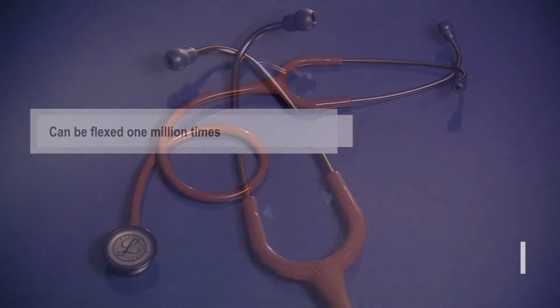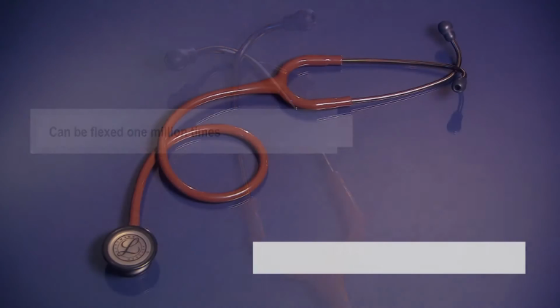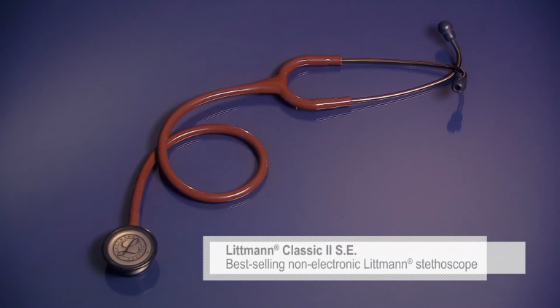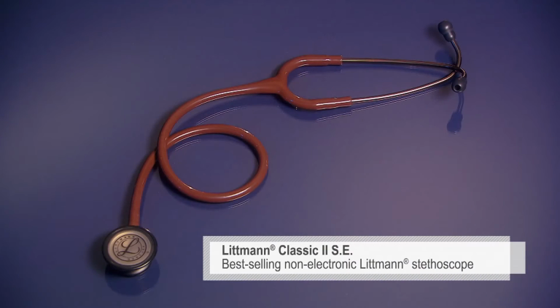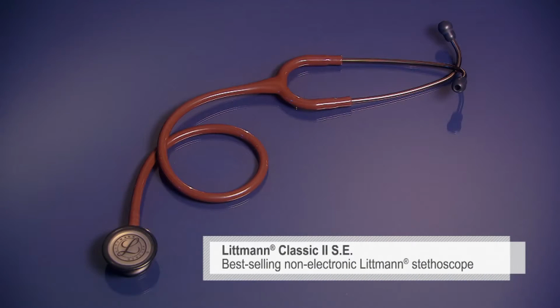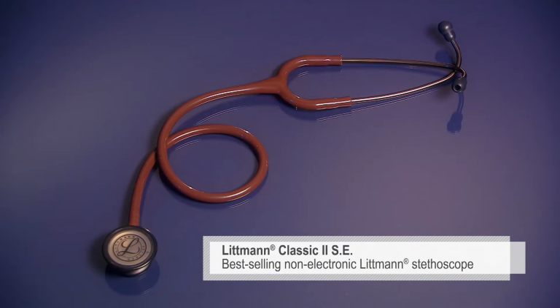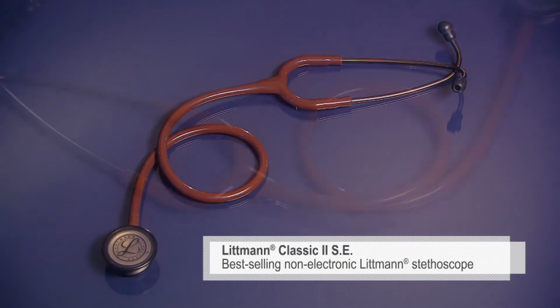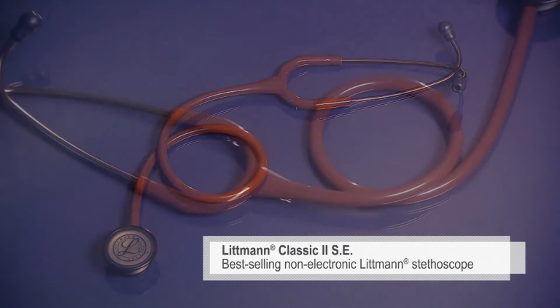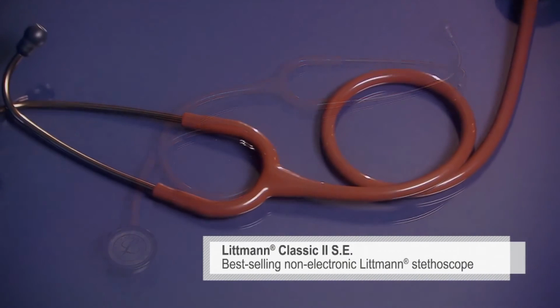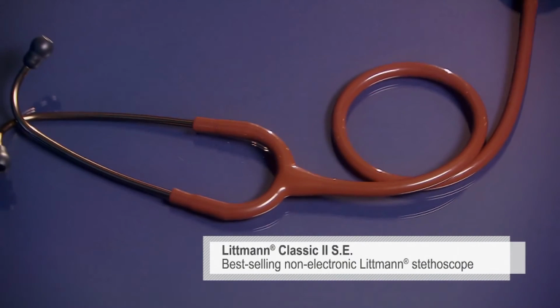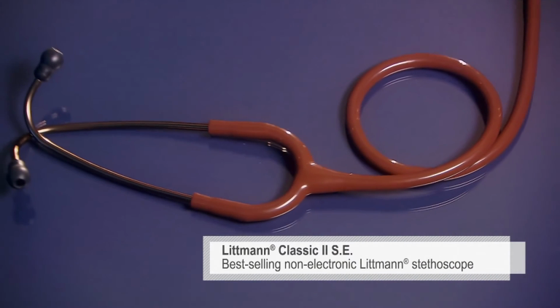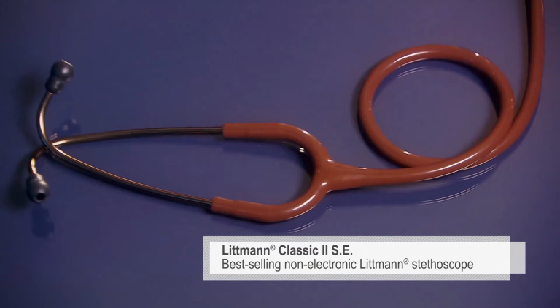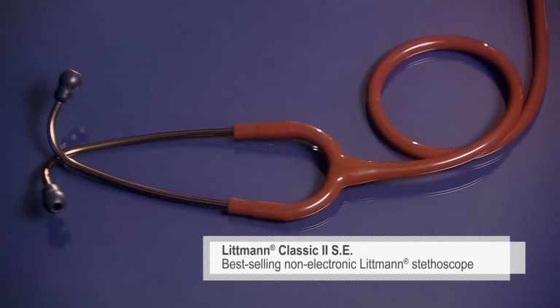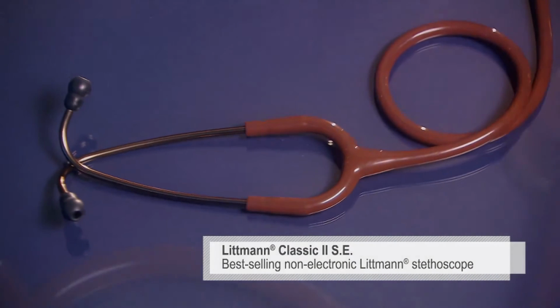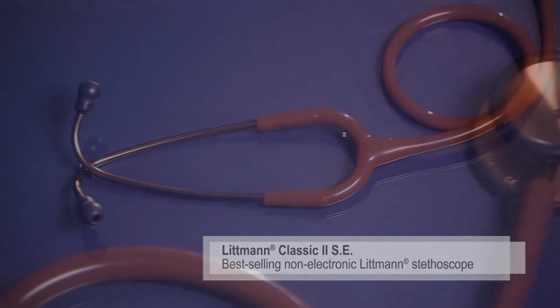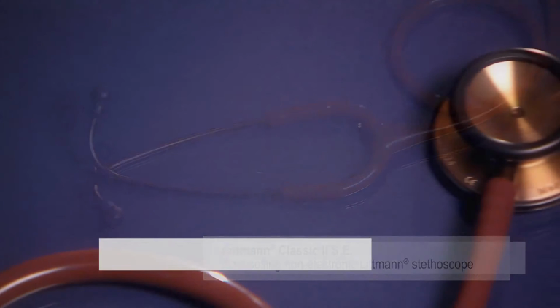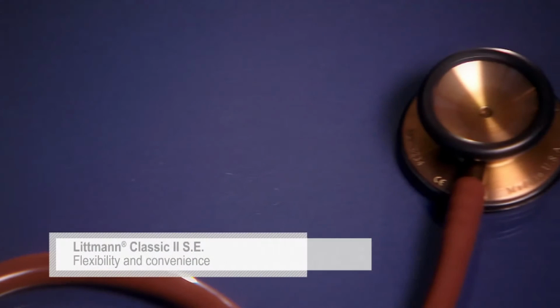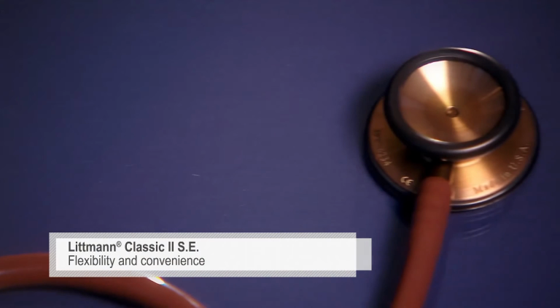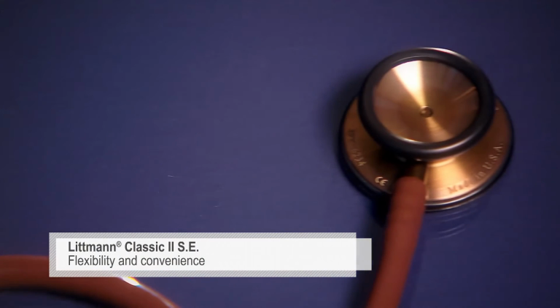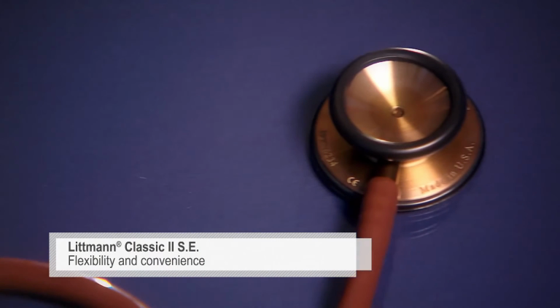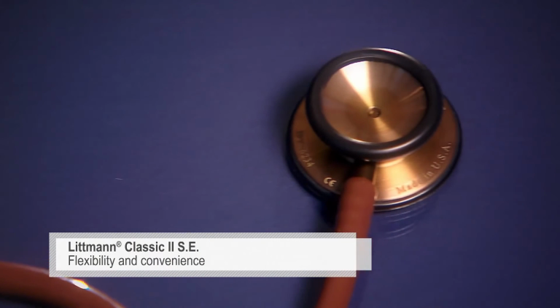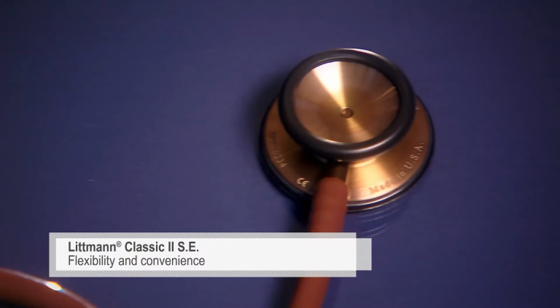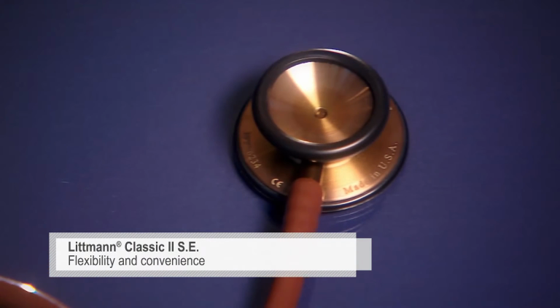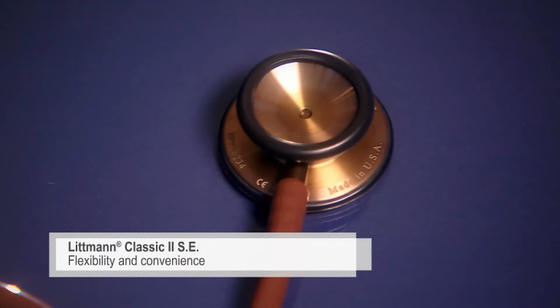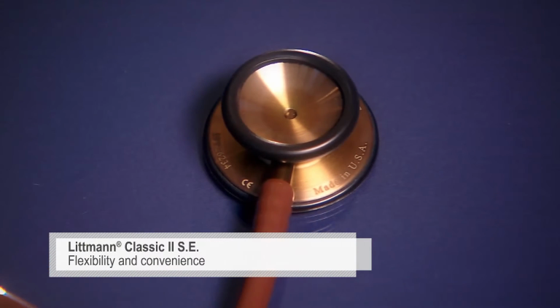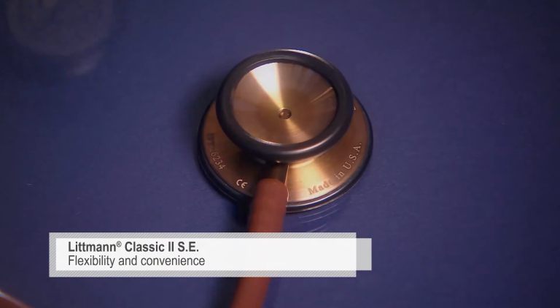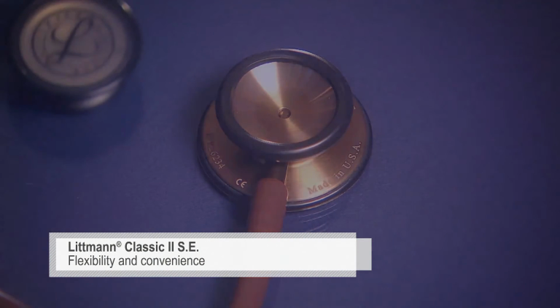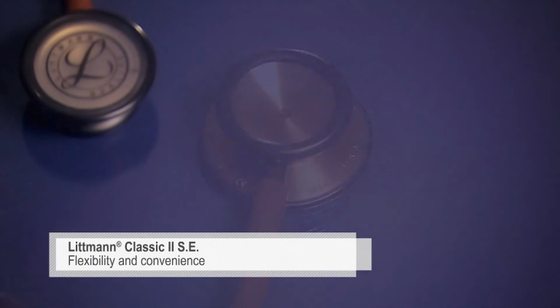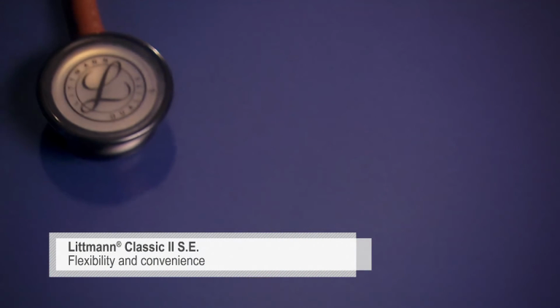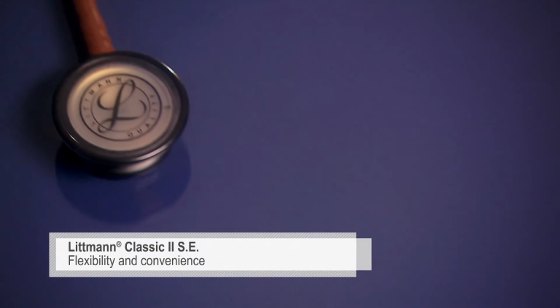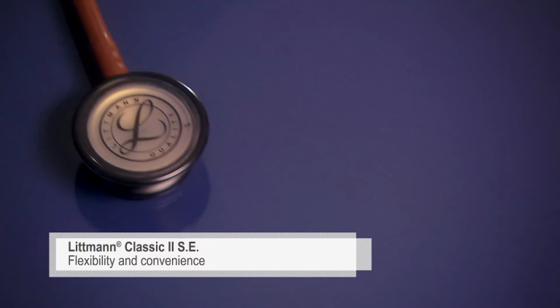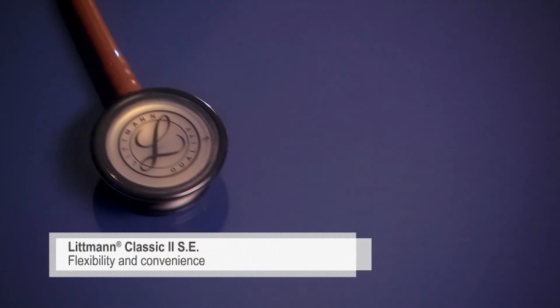The Classic II SE is our best-selling non-electronic model. The two-sided chest piece gives you the flexibility of a traditional open bell on one side and the convenience of a tunable diaphragm on the other.